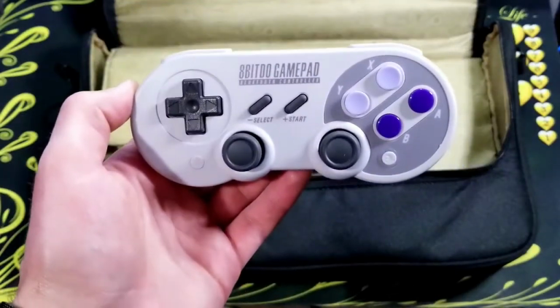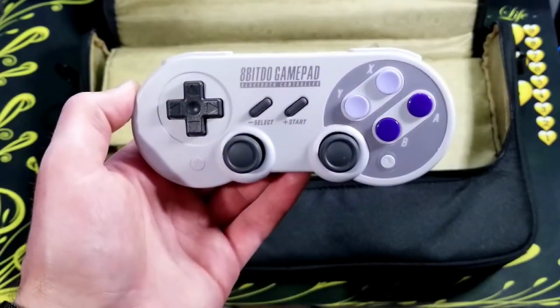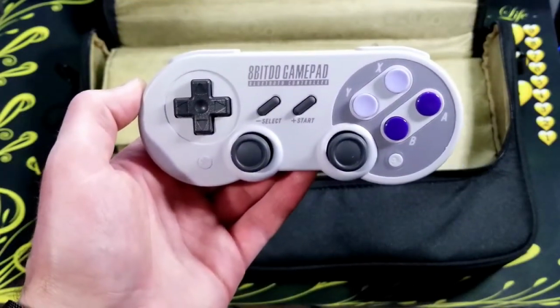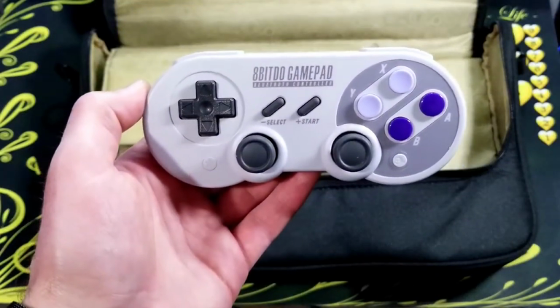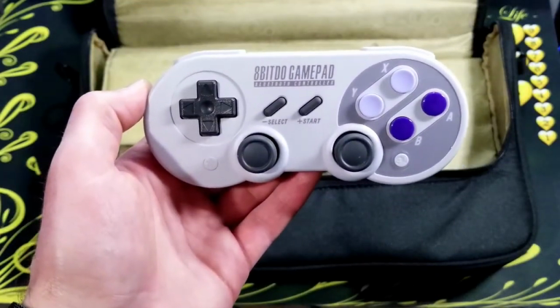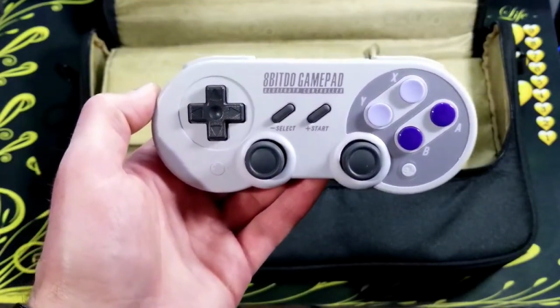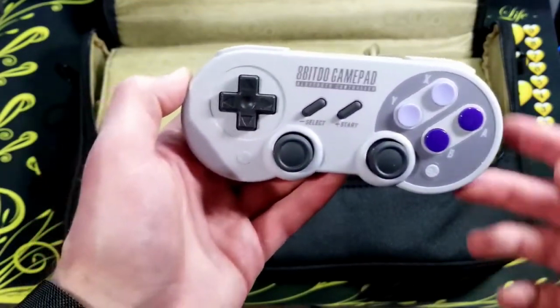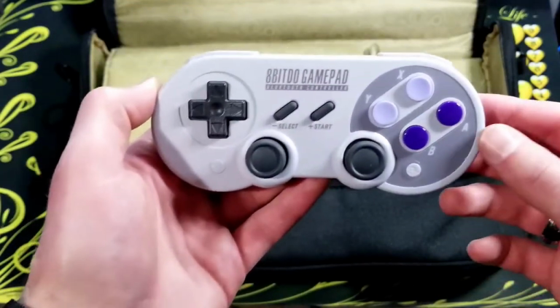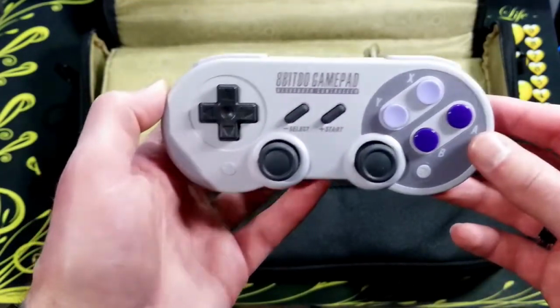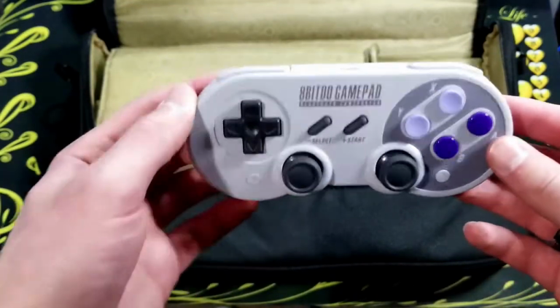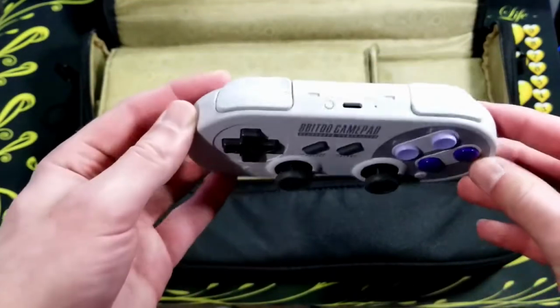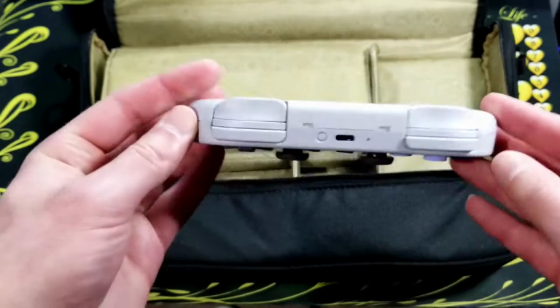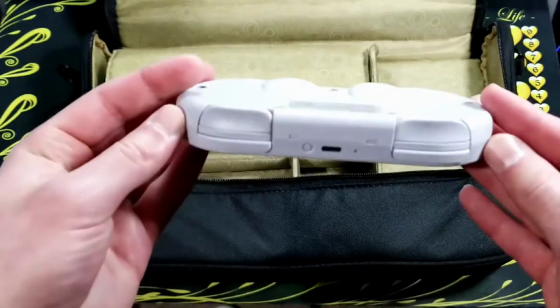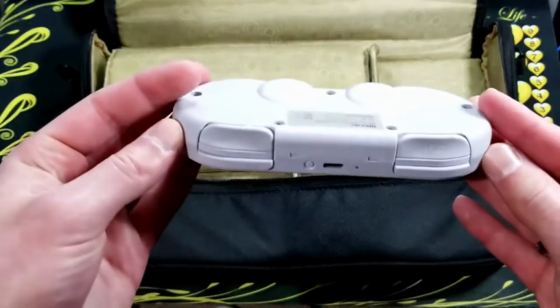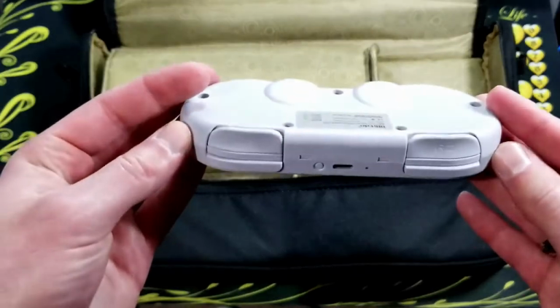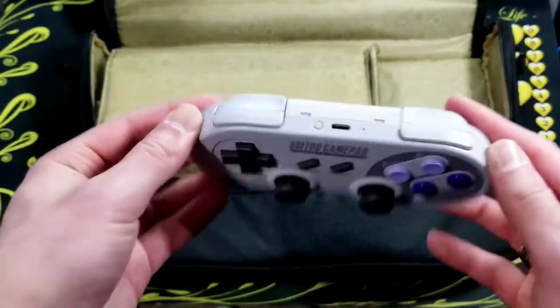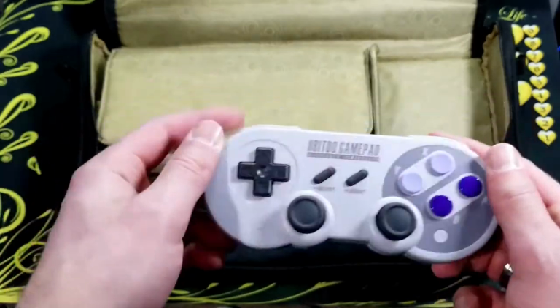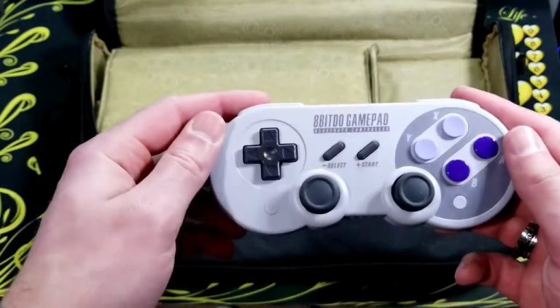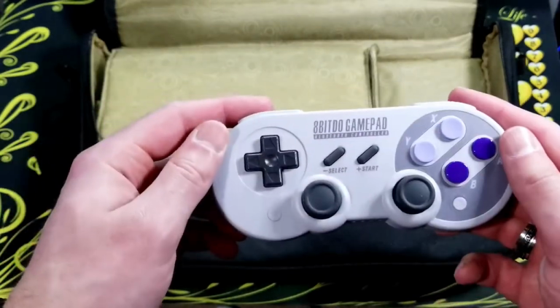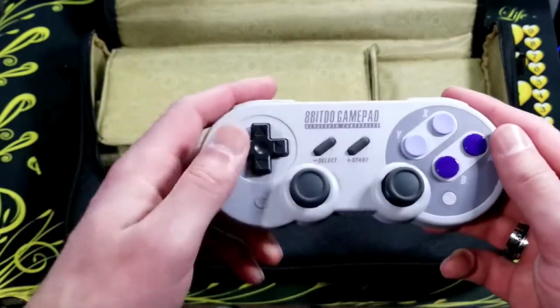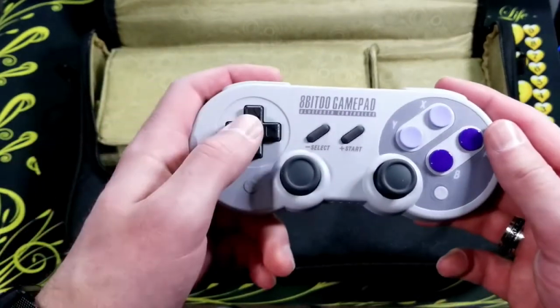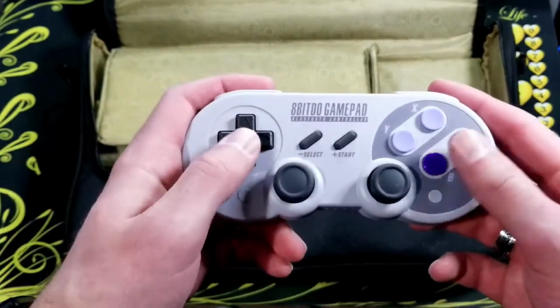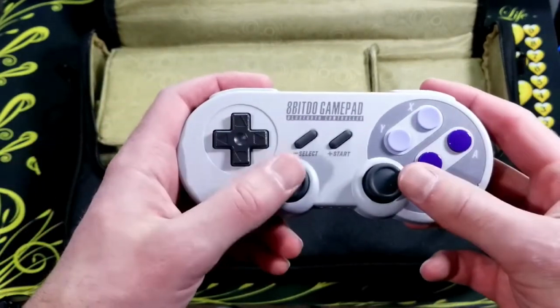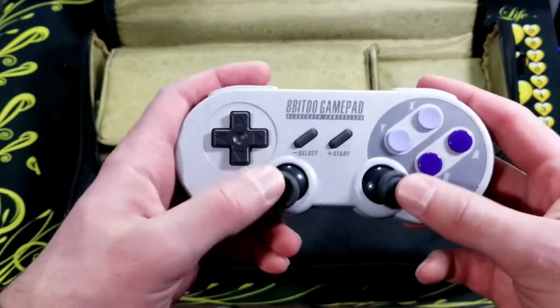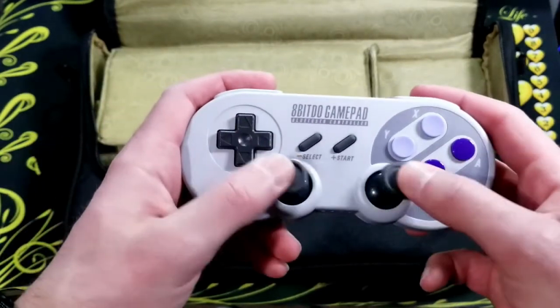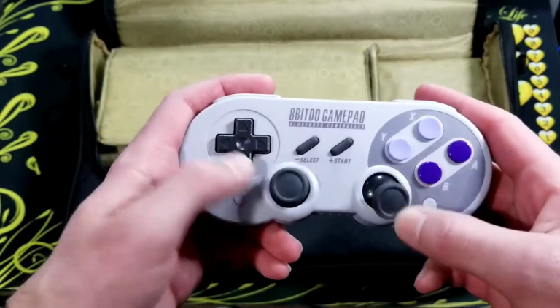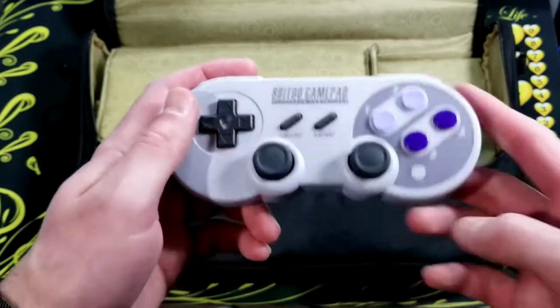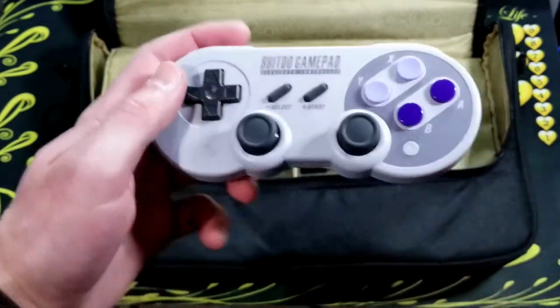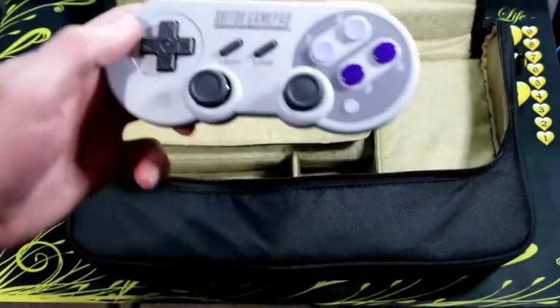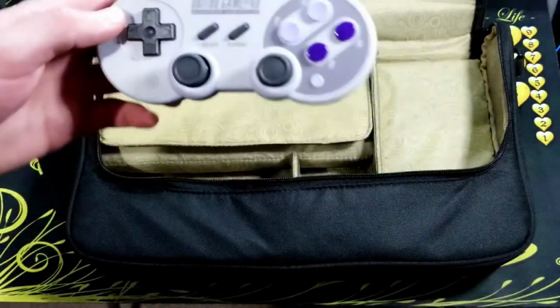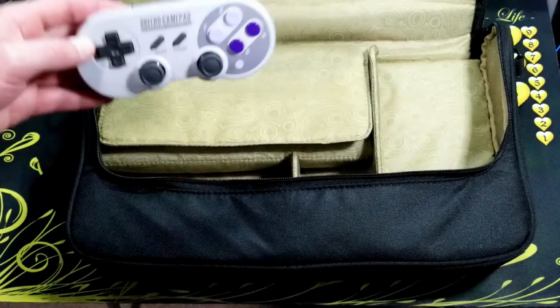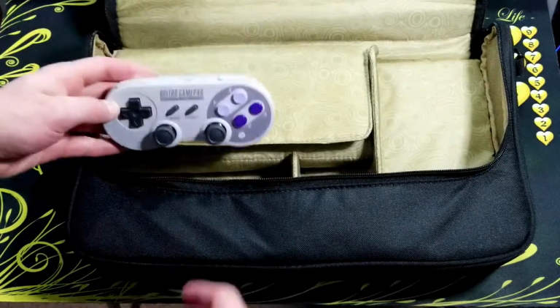Next I have the 8BitDo SNES controller. I go over this more in a different video — if you want to check that out I'll have it linked at the end of this one.